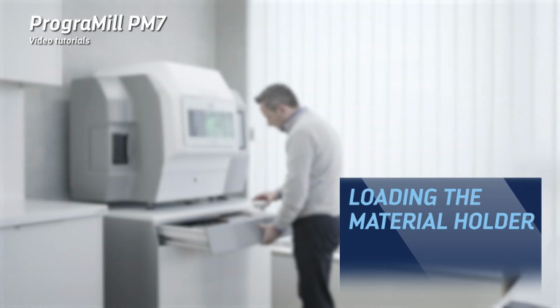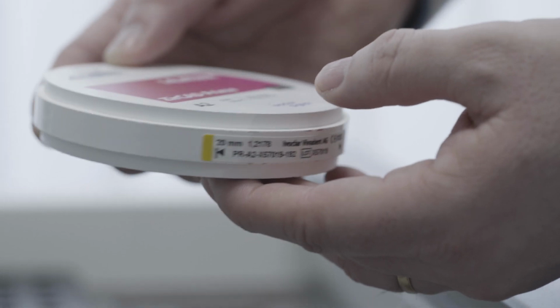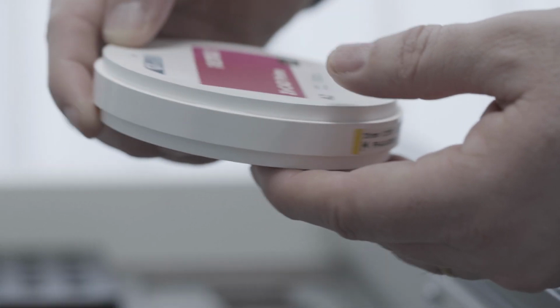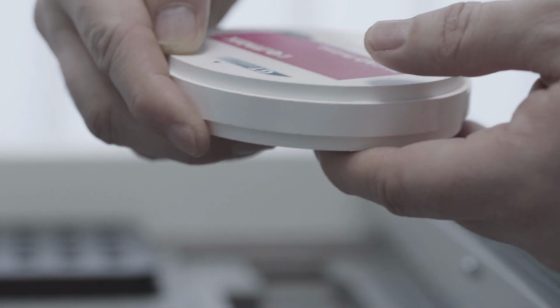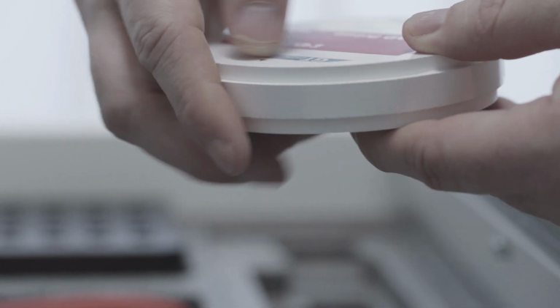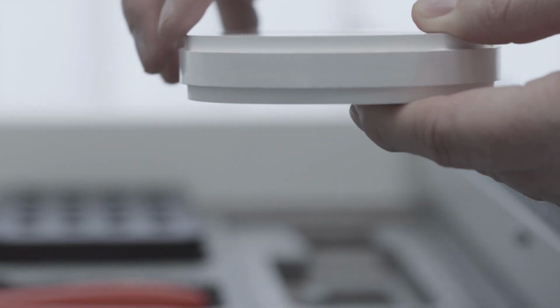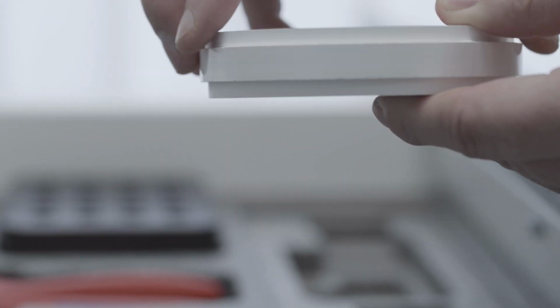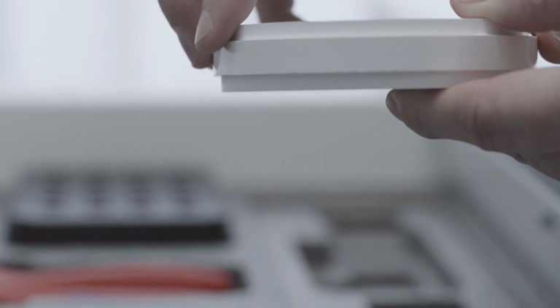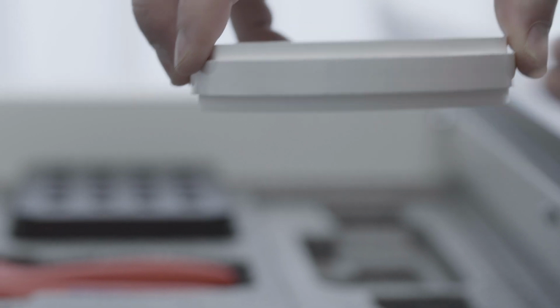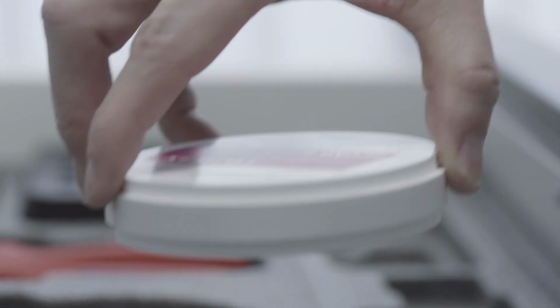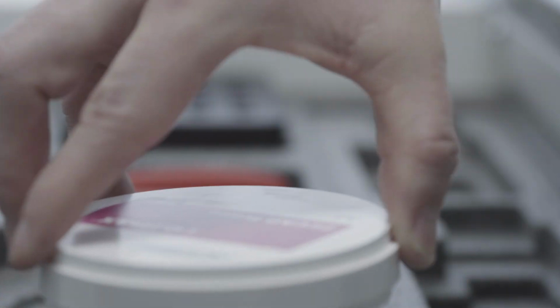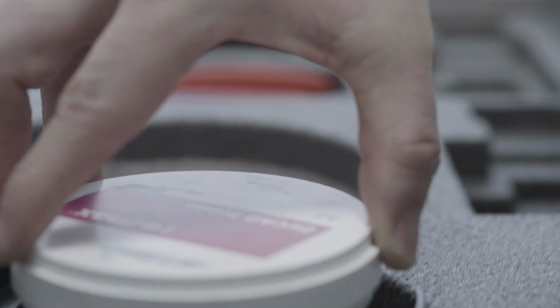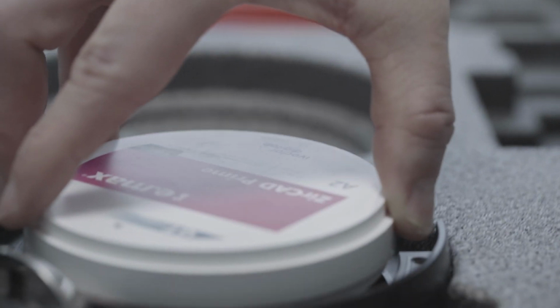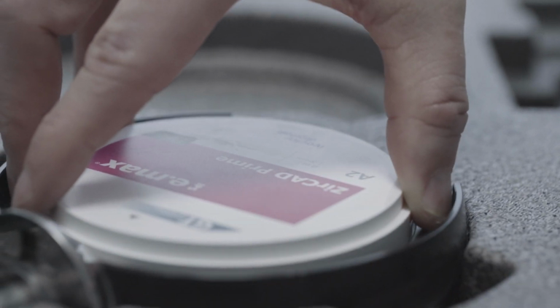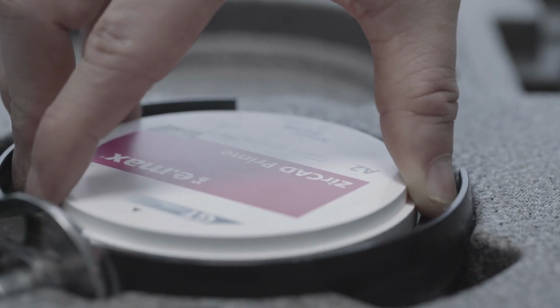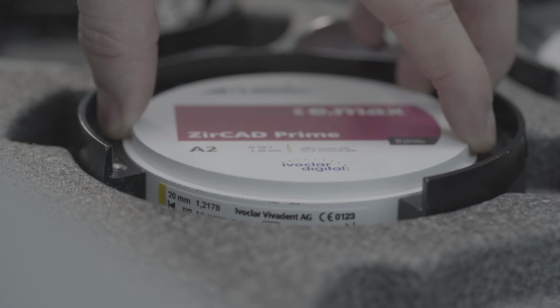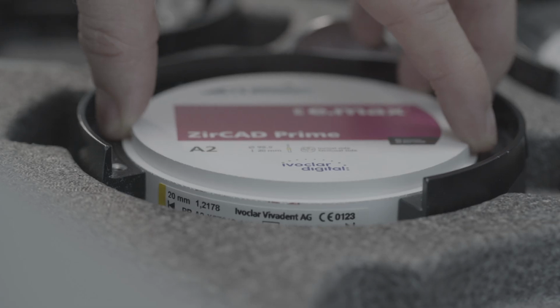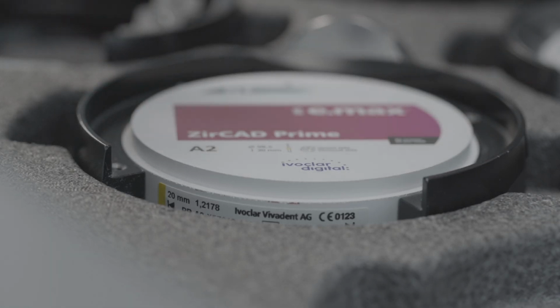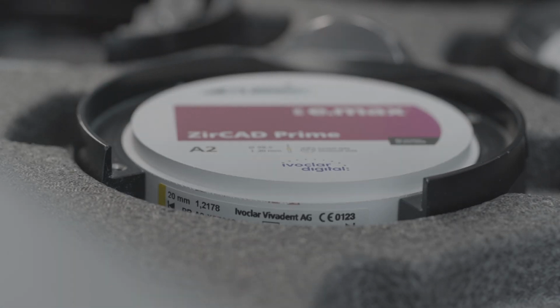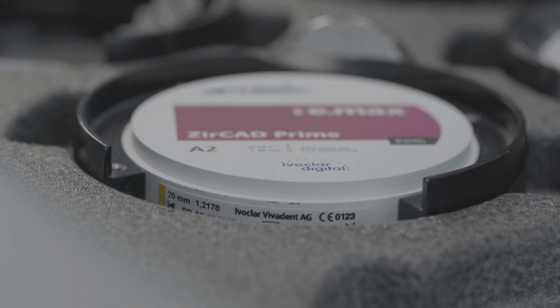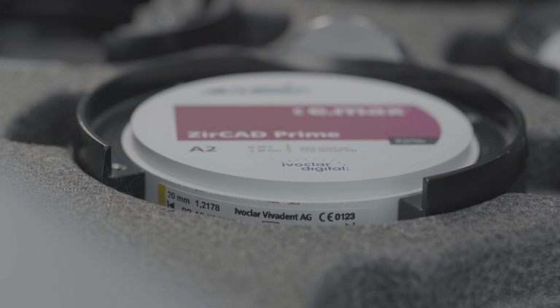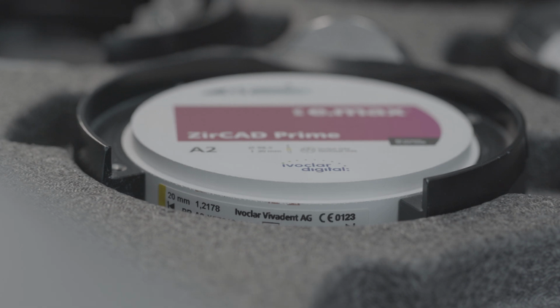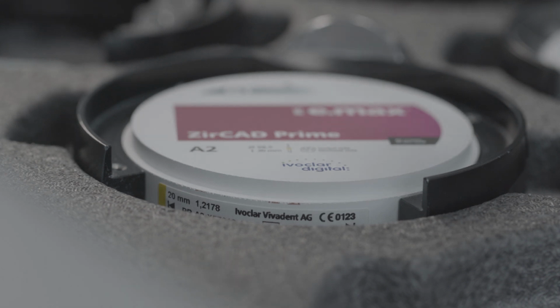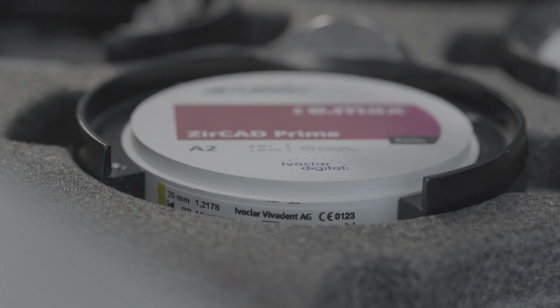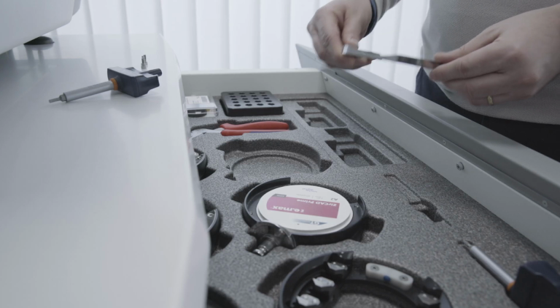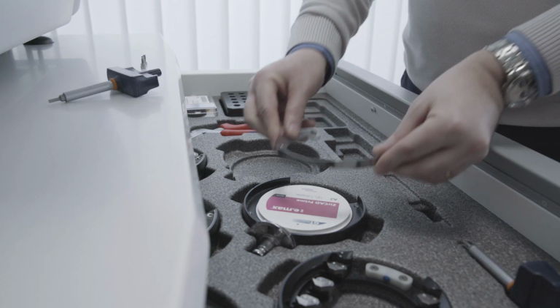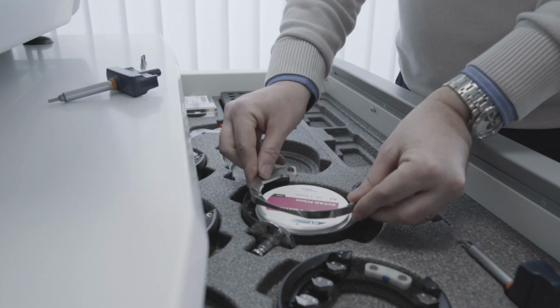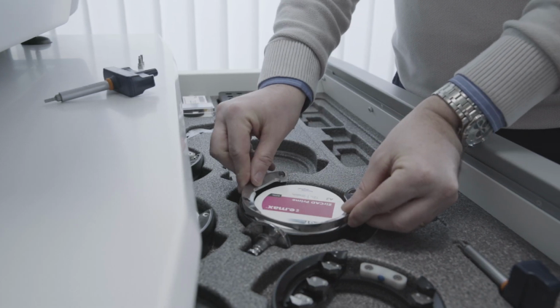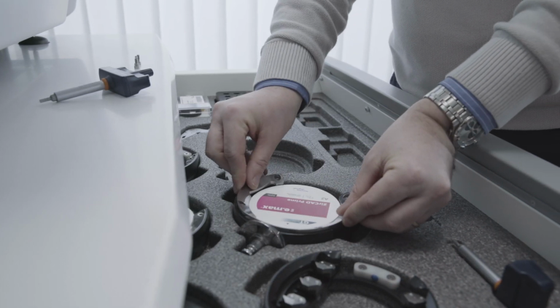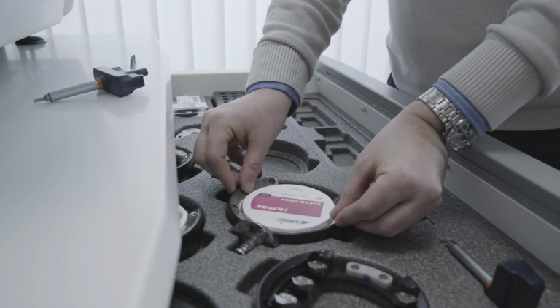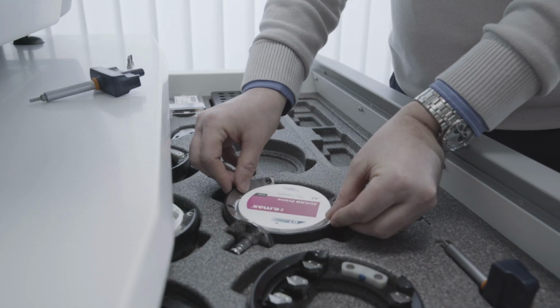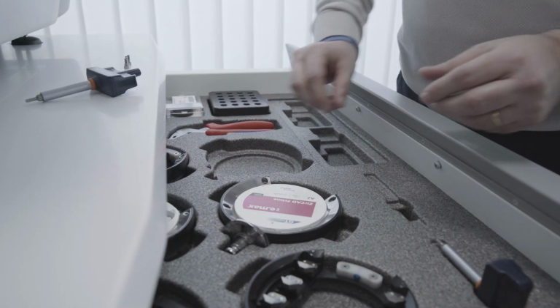Place the disc in the disc holder and fix the disc in place with the outer ring. Align the RFID label of the disc so that it is positioned centrally in the recess on the disc holder.